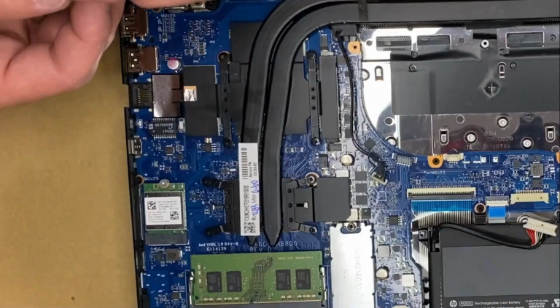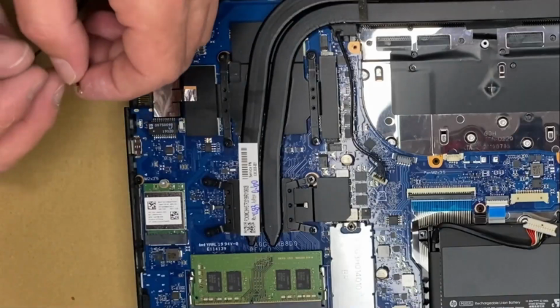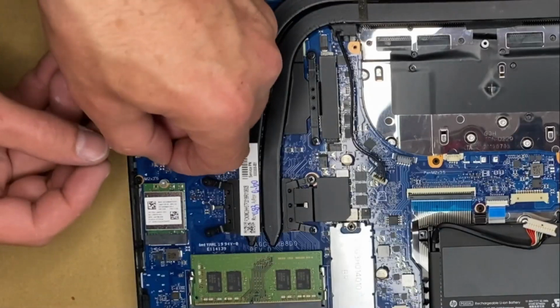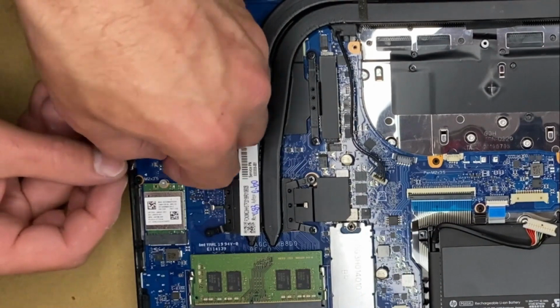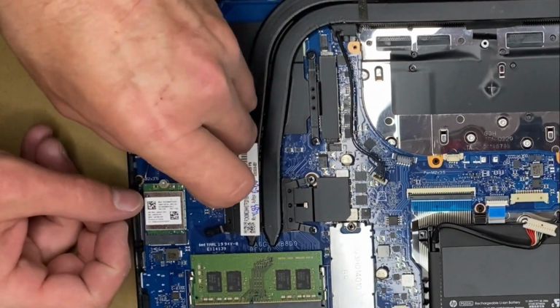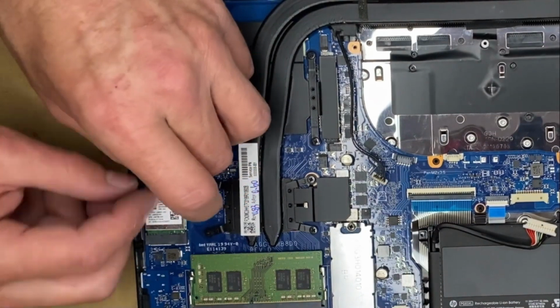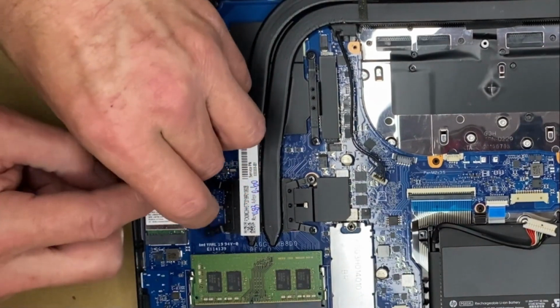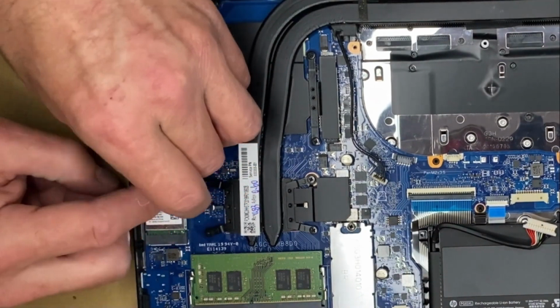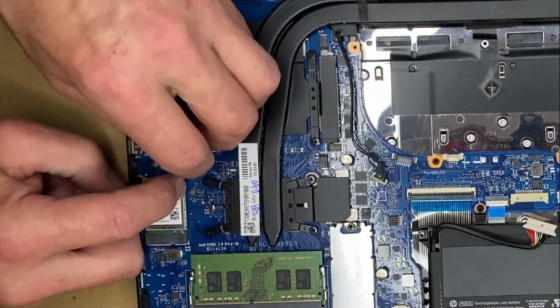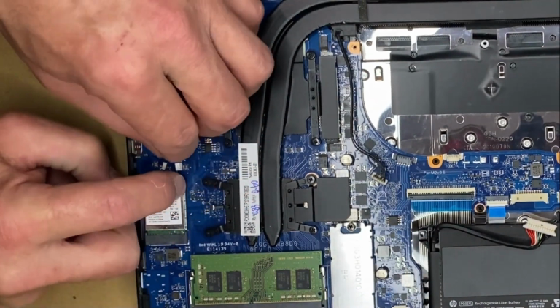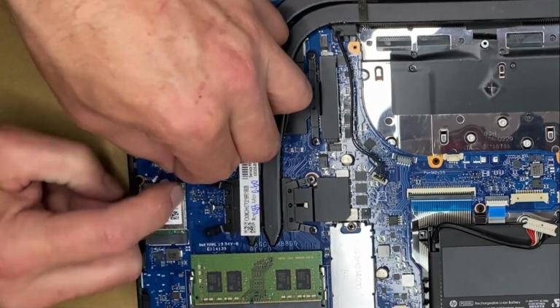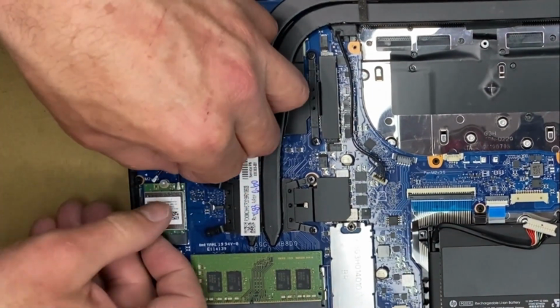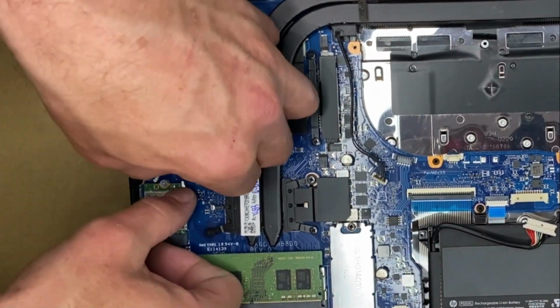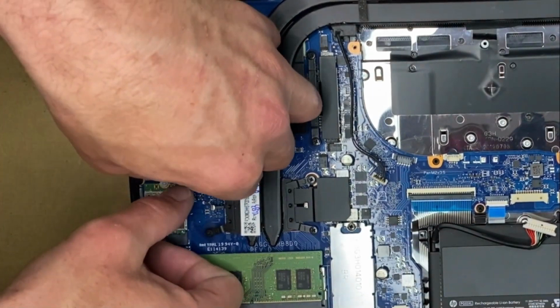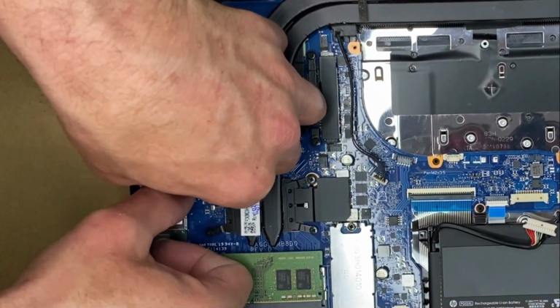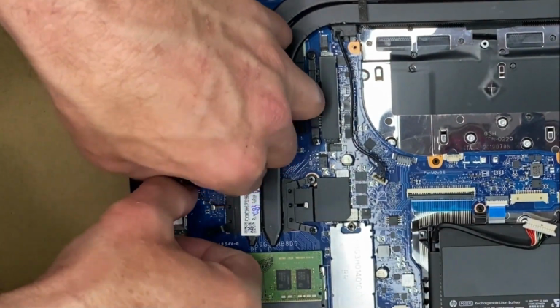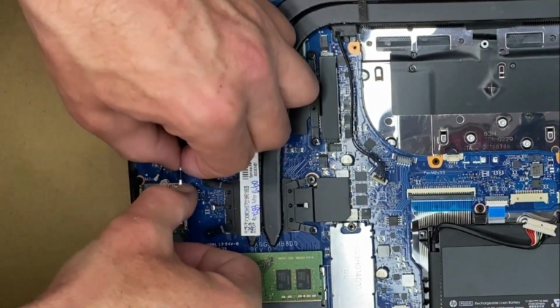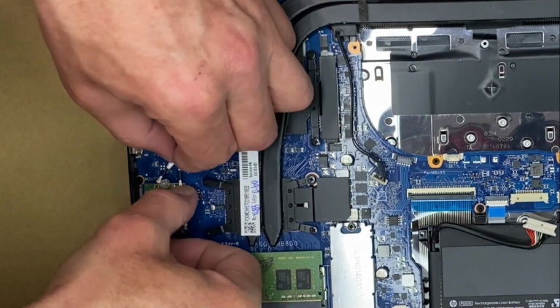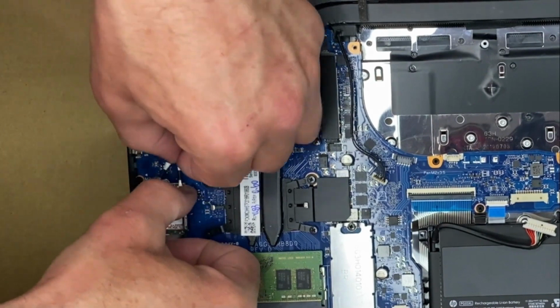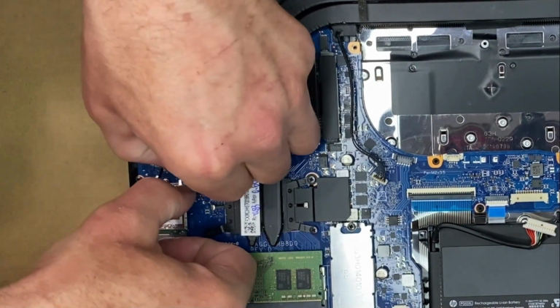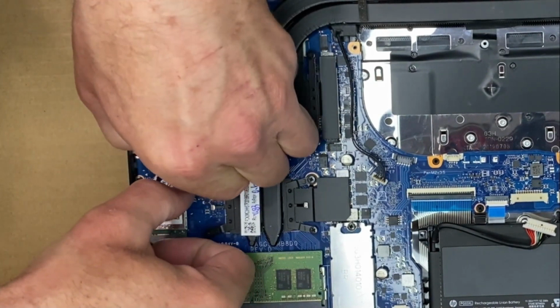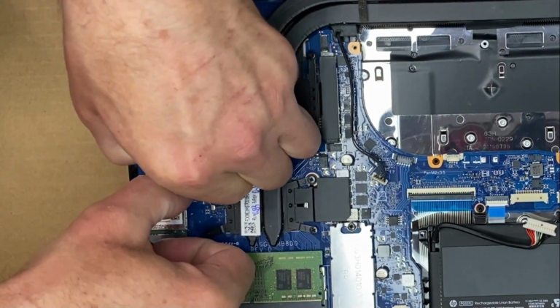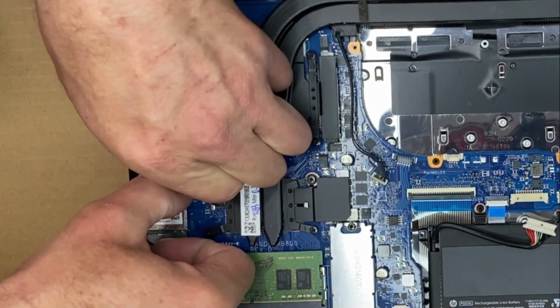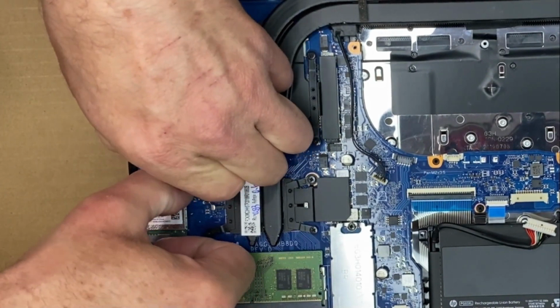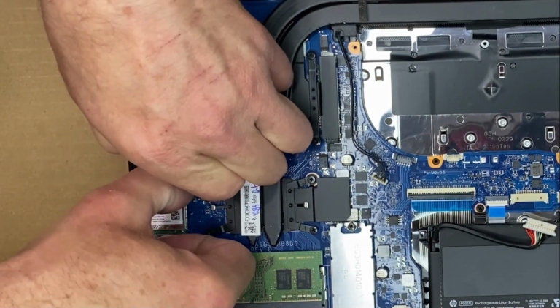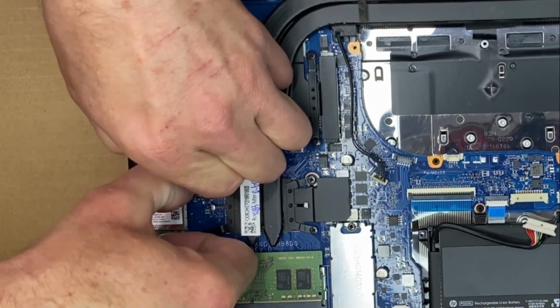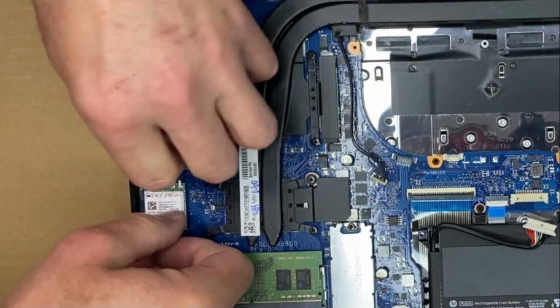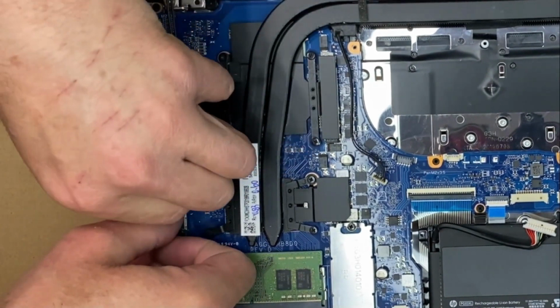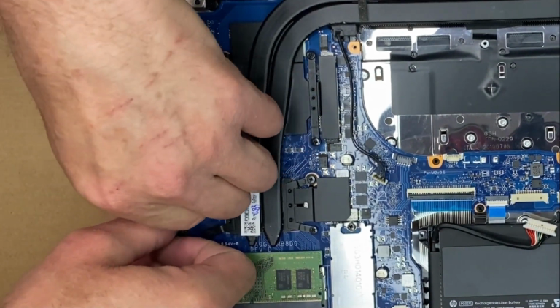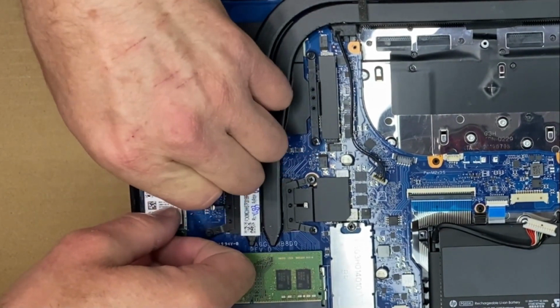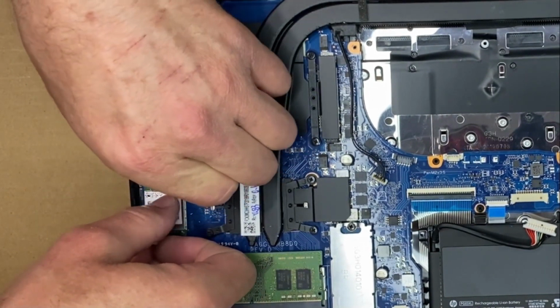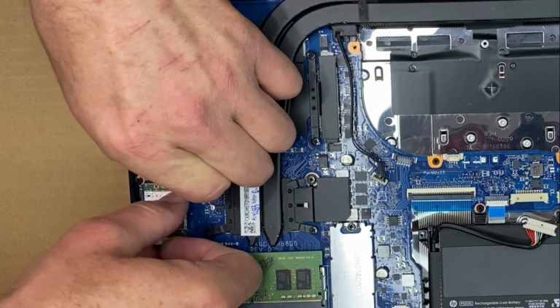Just connecting those Wi-Fi cables back up. They just have a little path they run into — they snap in there. Once they're in, you'll know because they don't move.